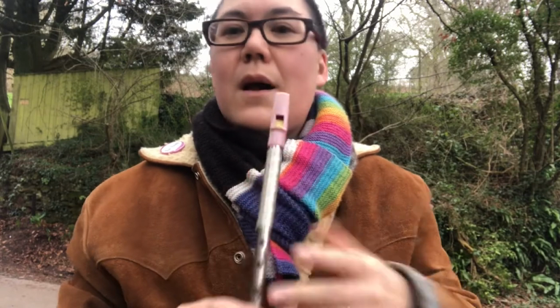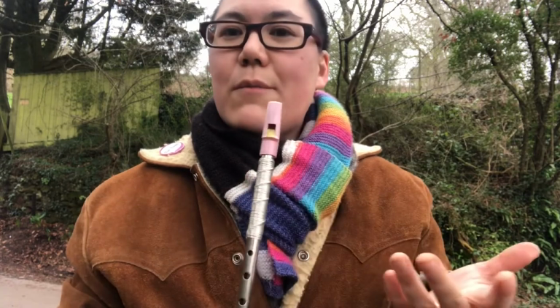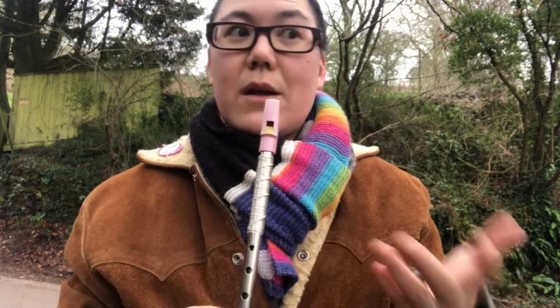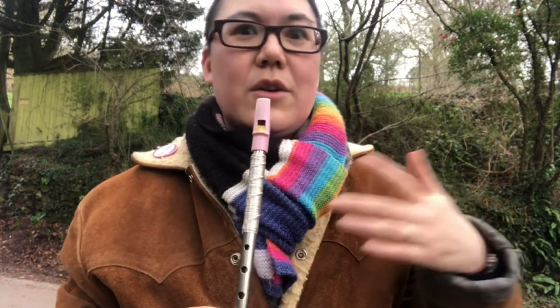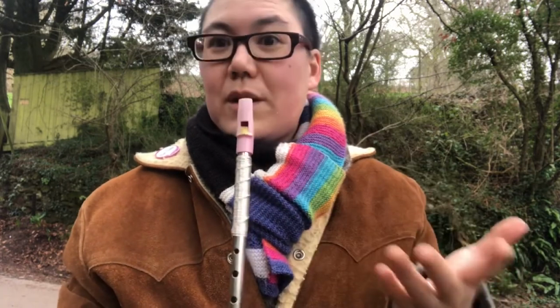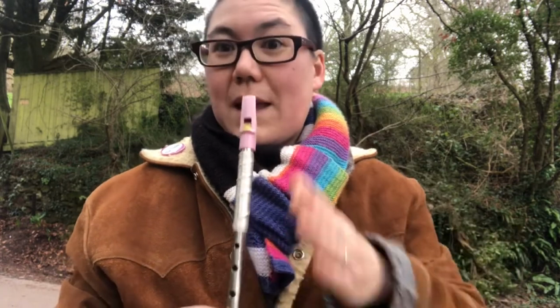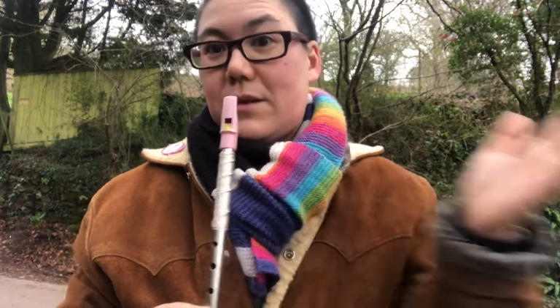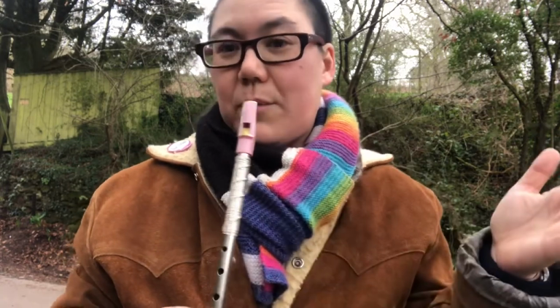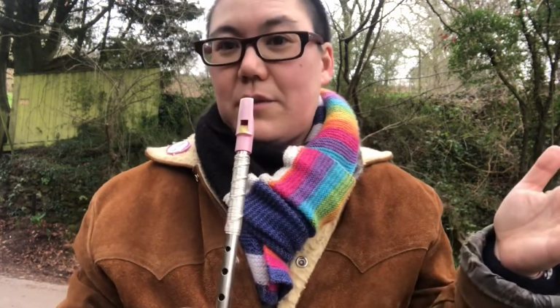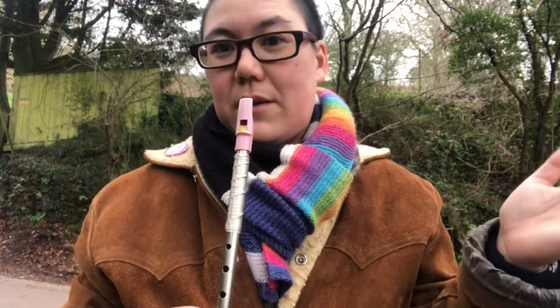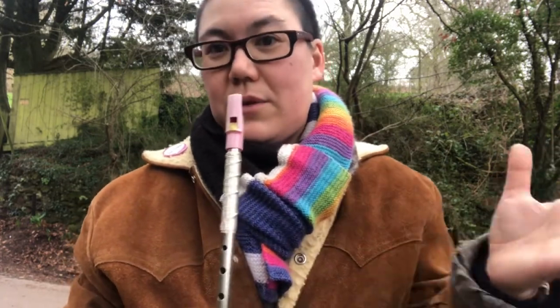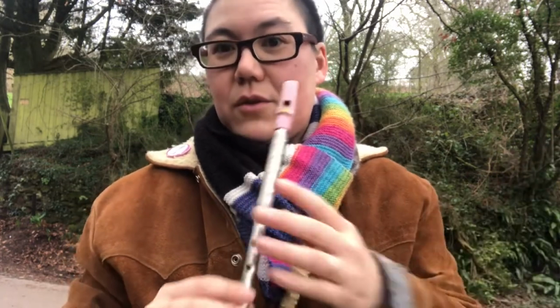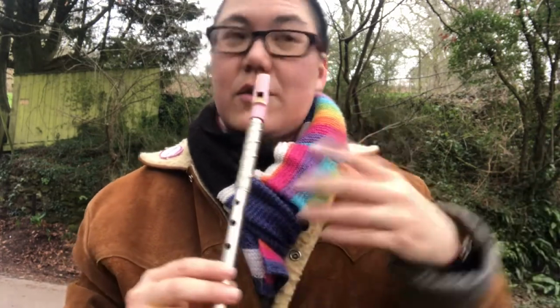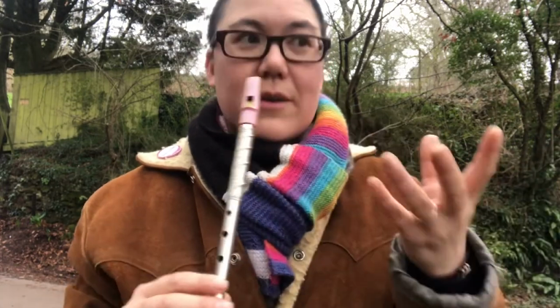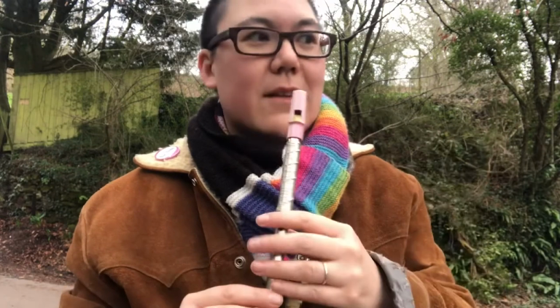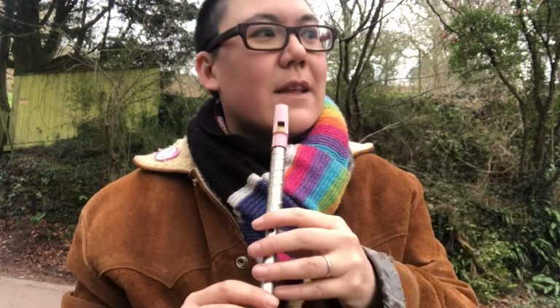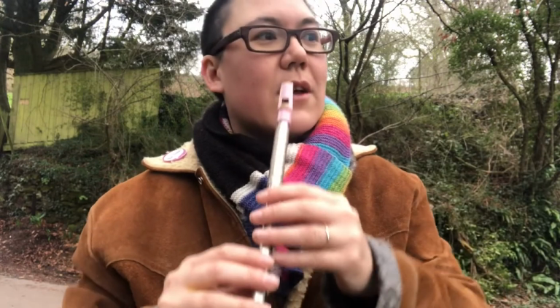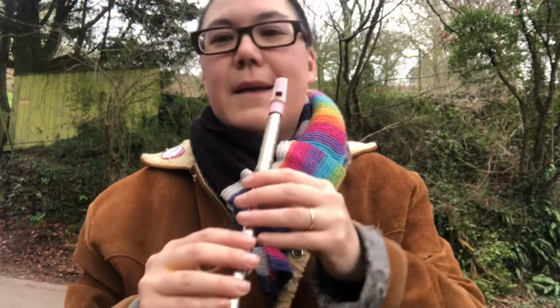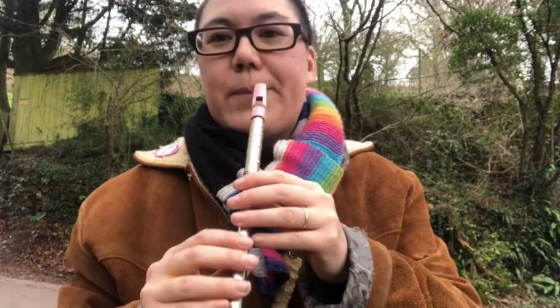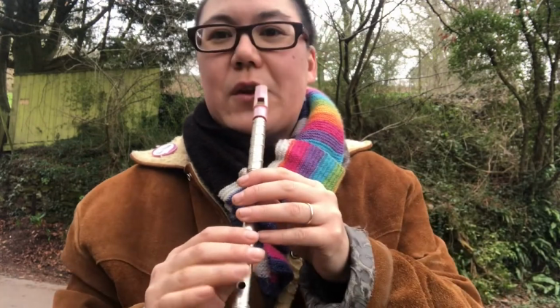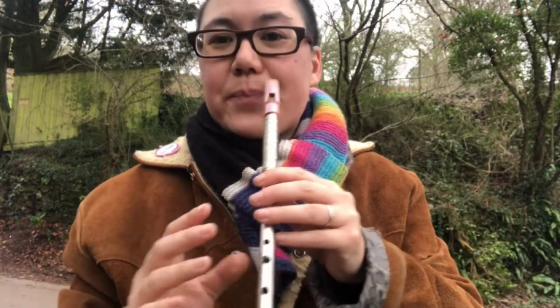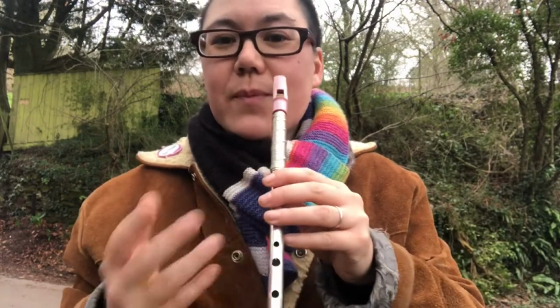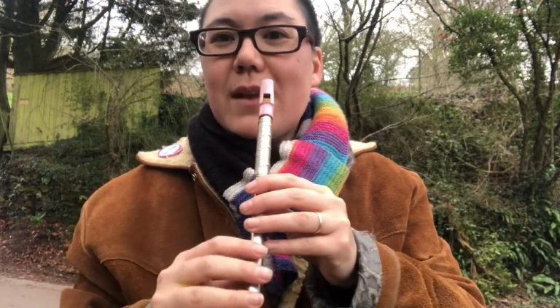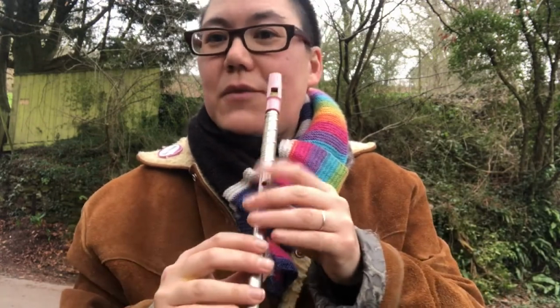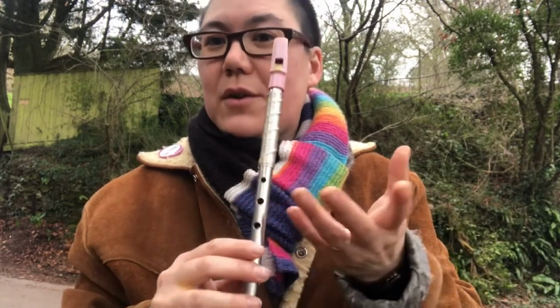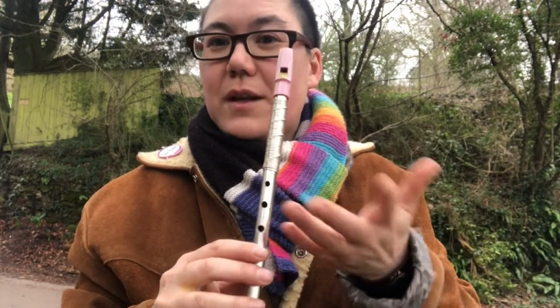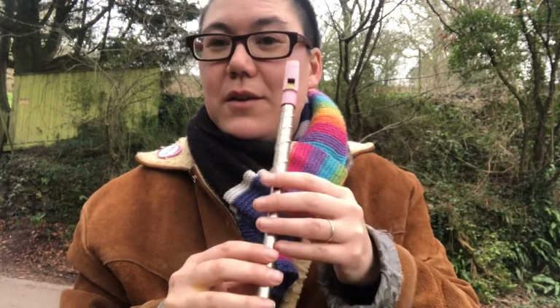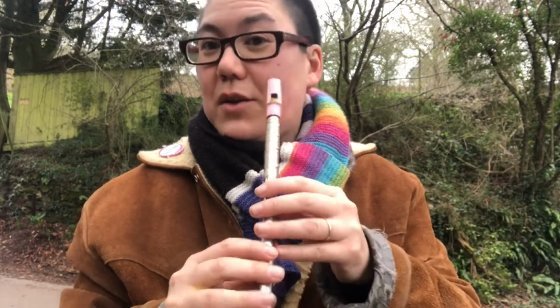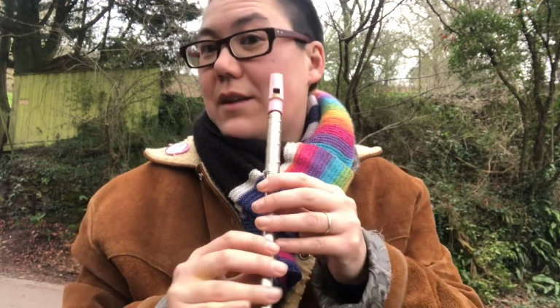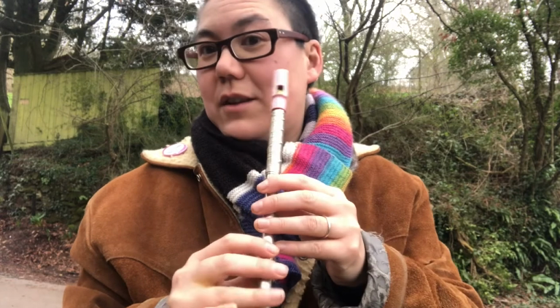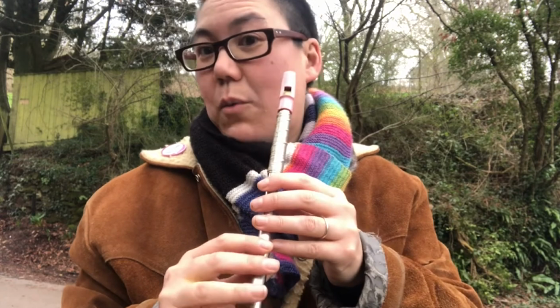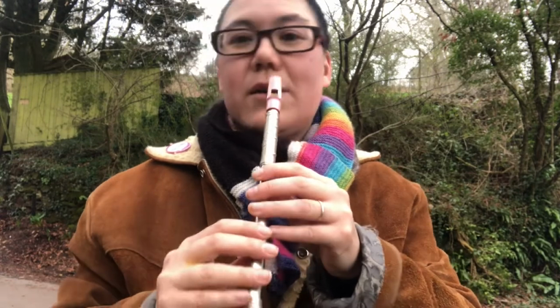I am relying on you already being able to slide from one note to another - I'm not tutoring that in this video. So if you can do that, you can do this. You just need to know where to do it.